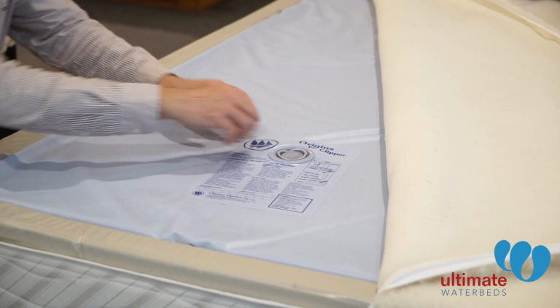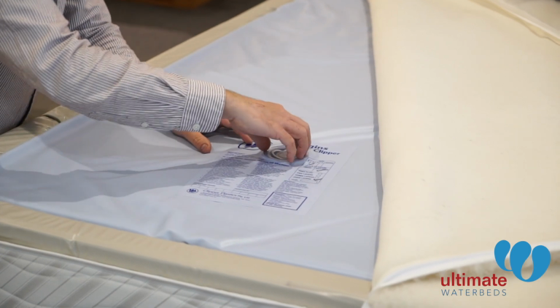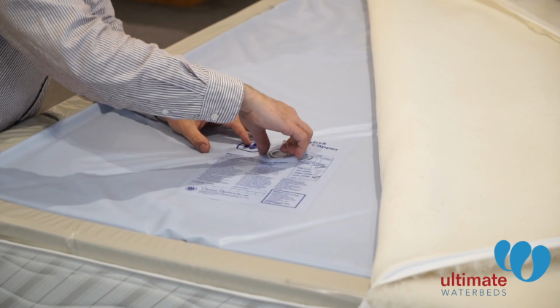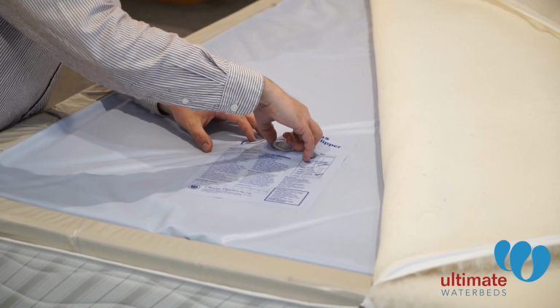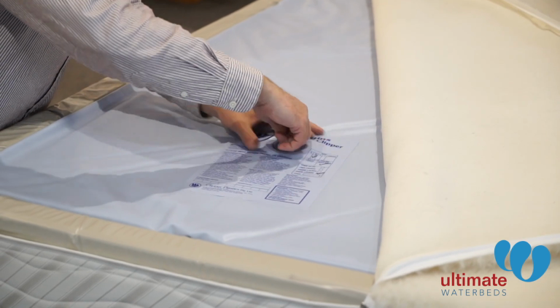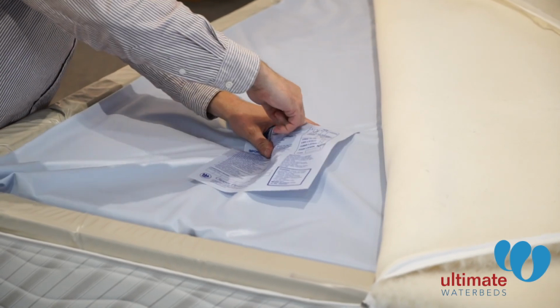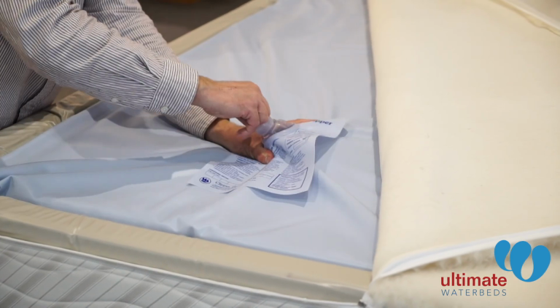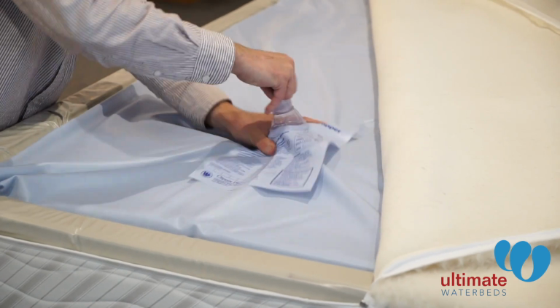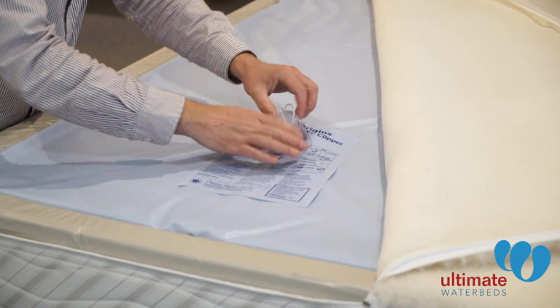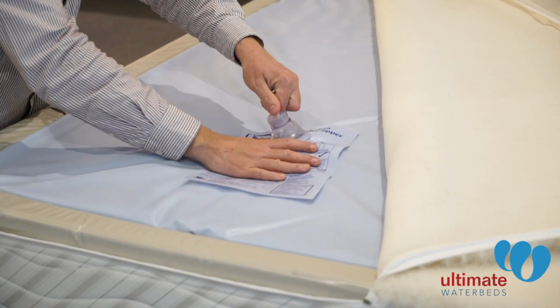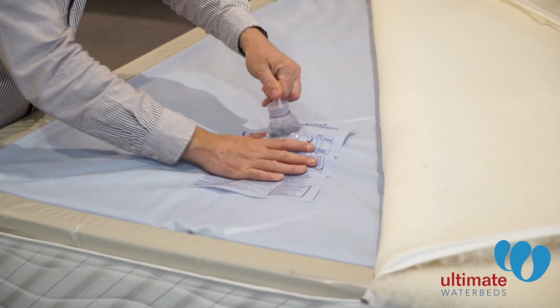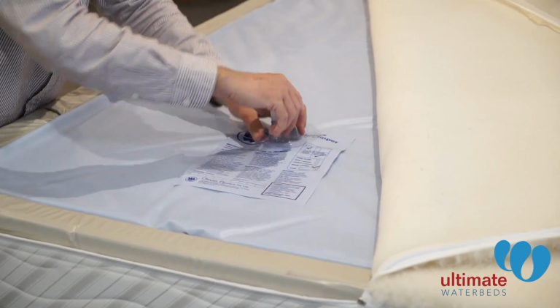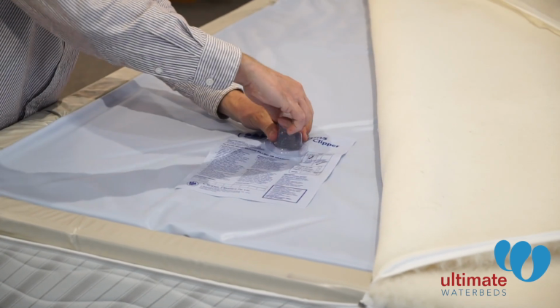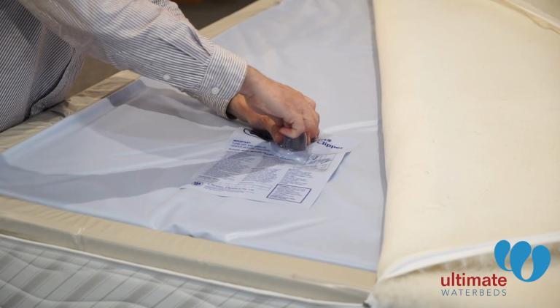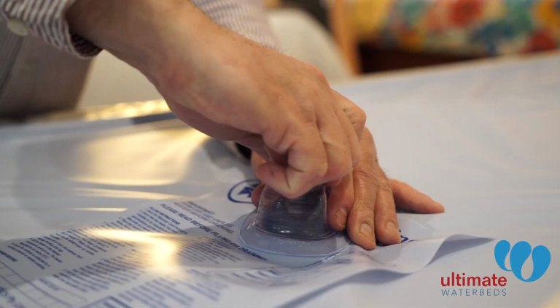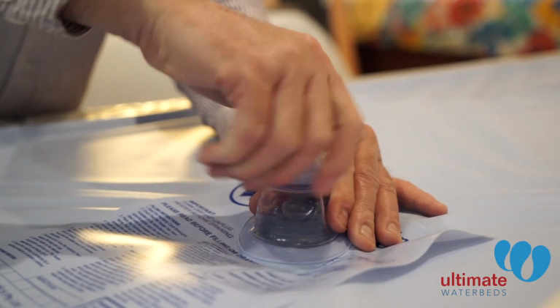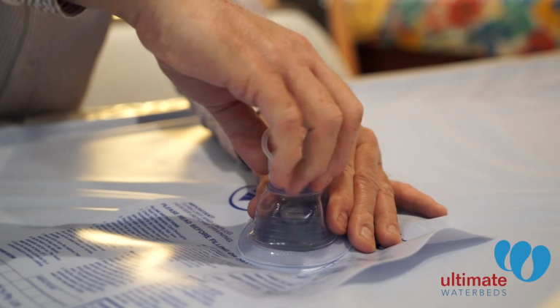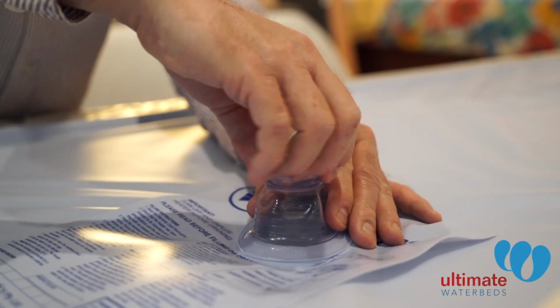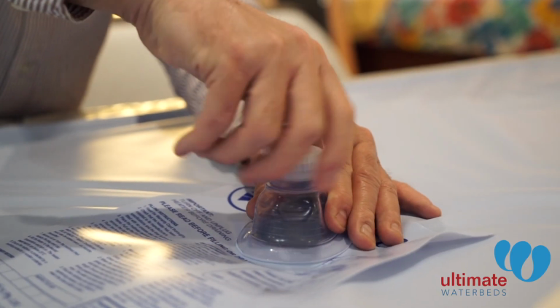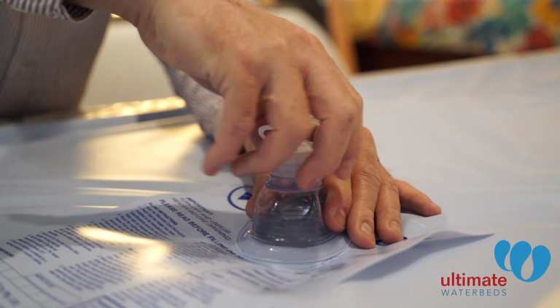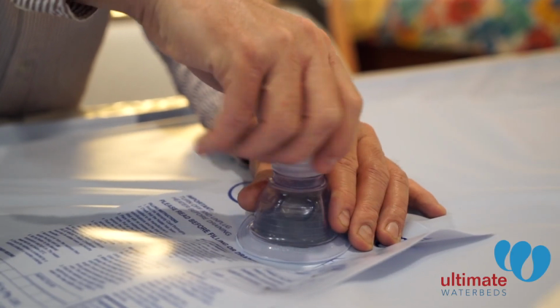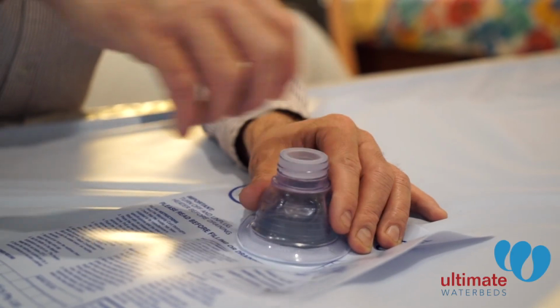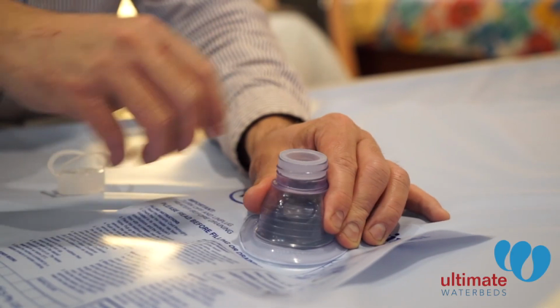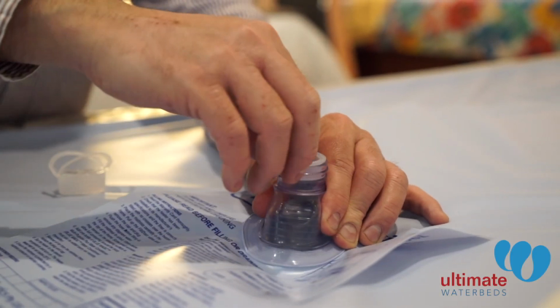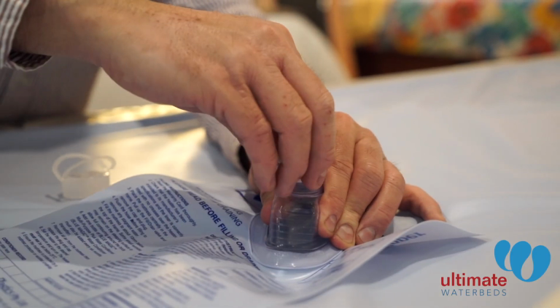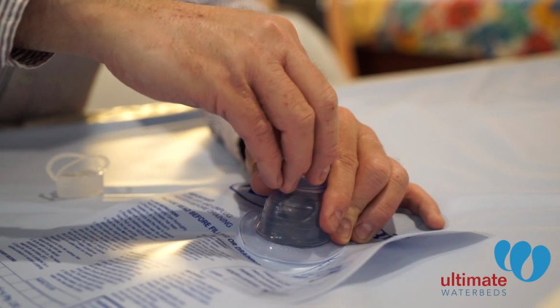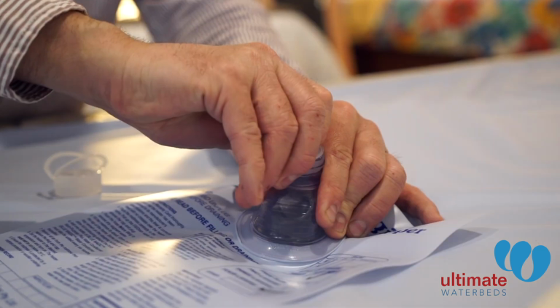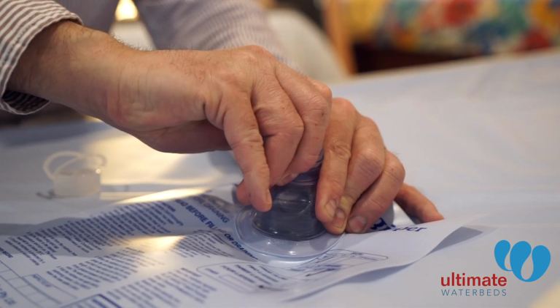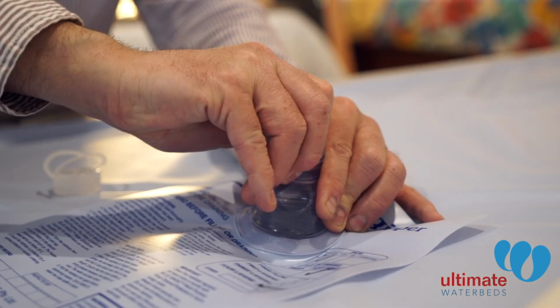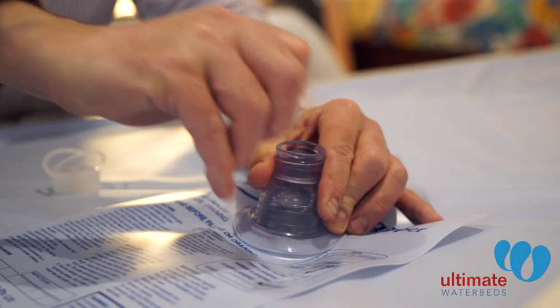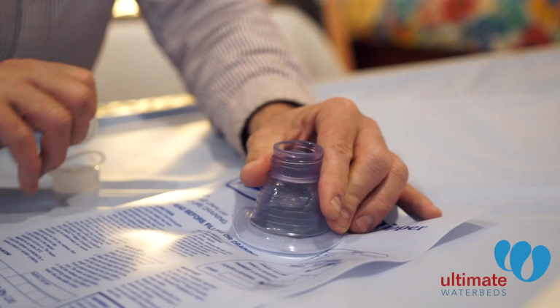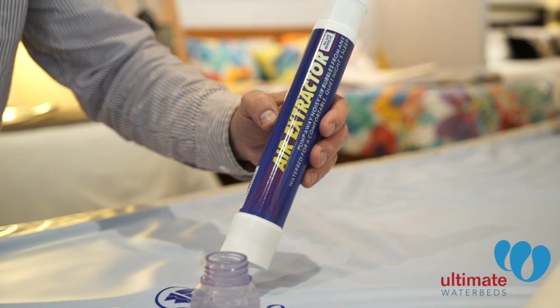Maintenance of a waterbed is vital to keeping it feeling supportive and comfortable. This is a two-step process which involves extracting air and also adding the 12-month conditioner treatment to keep the vinyl soft.